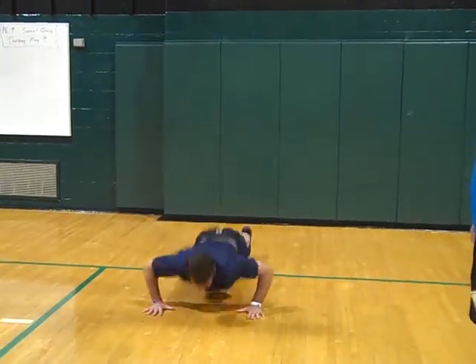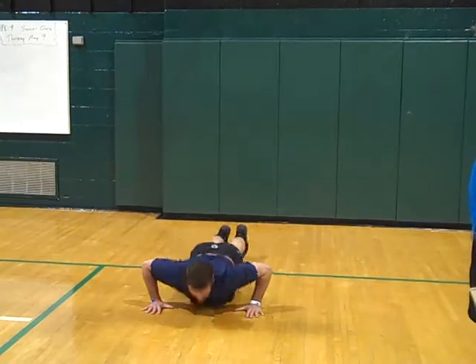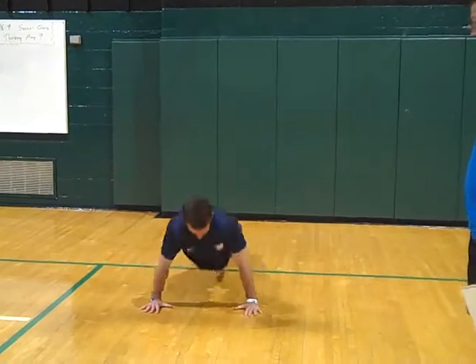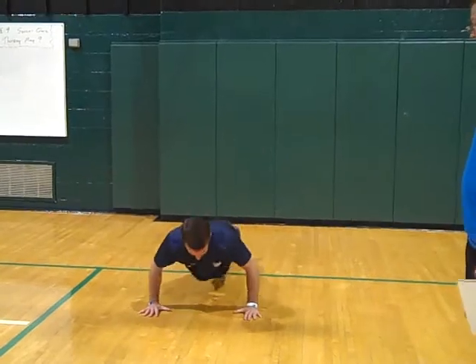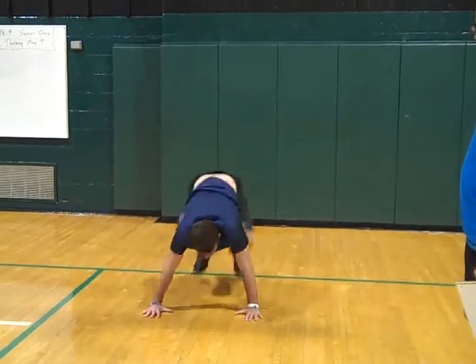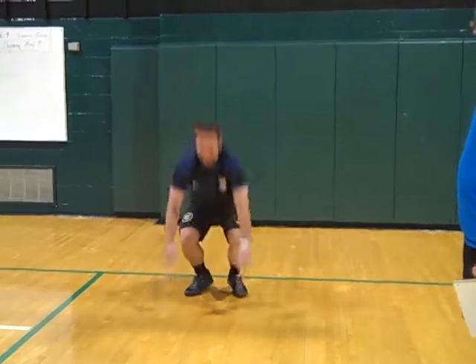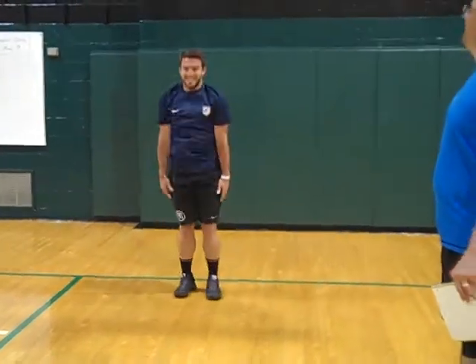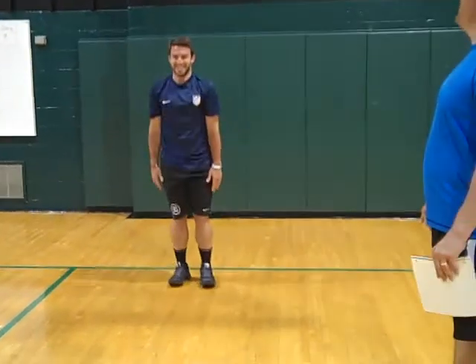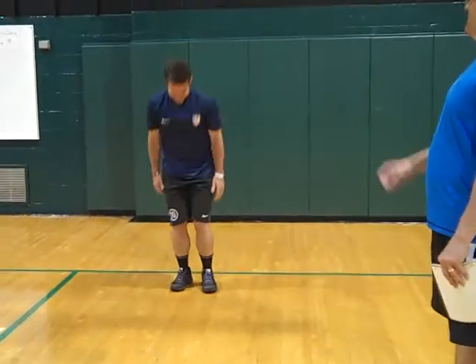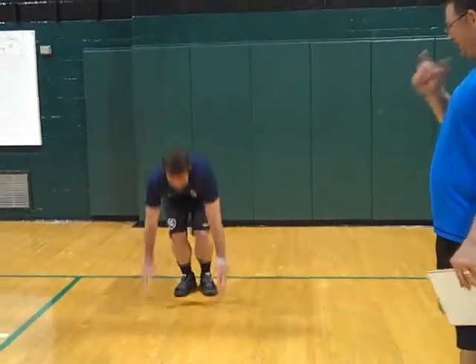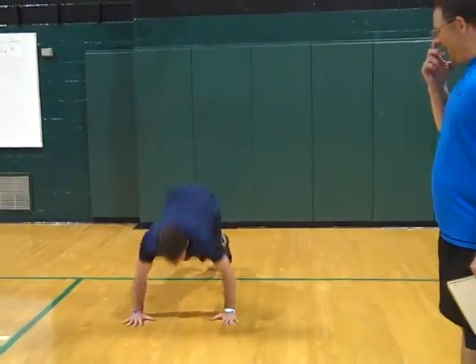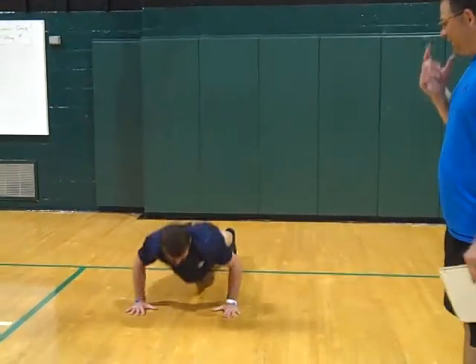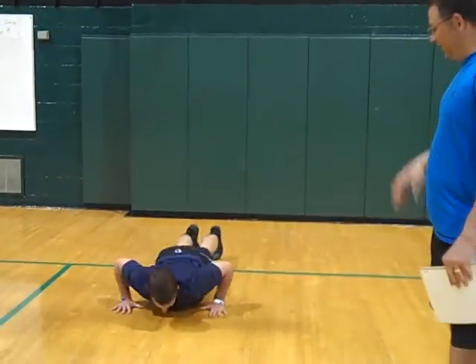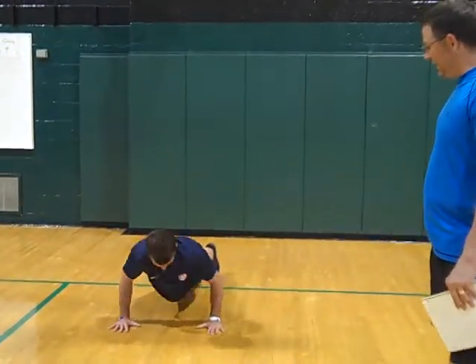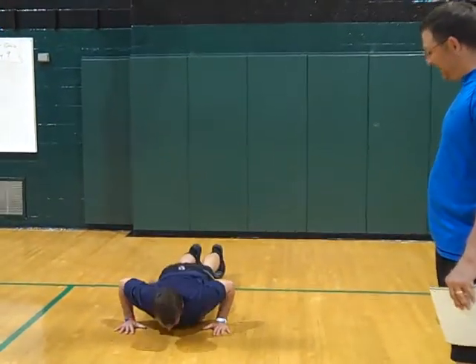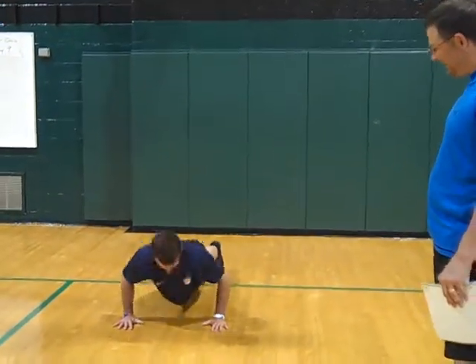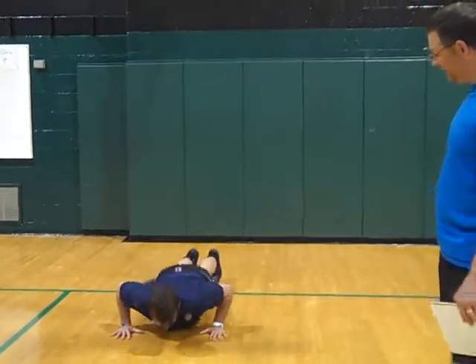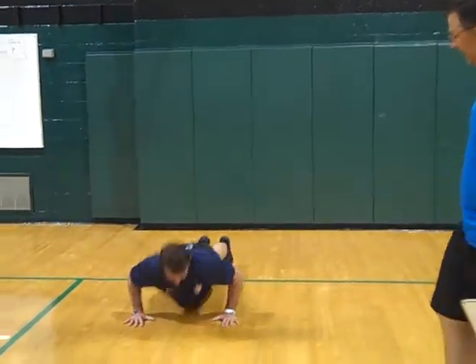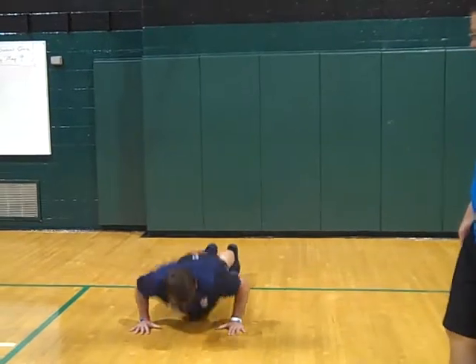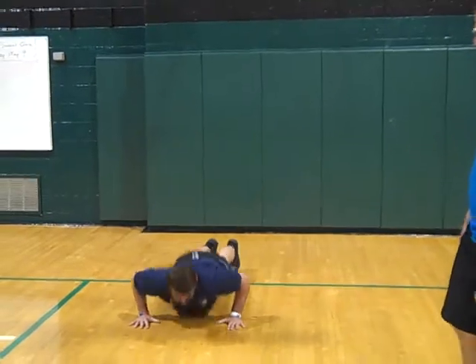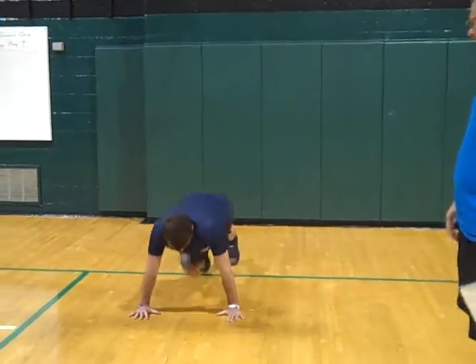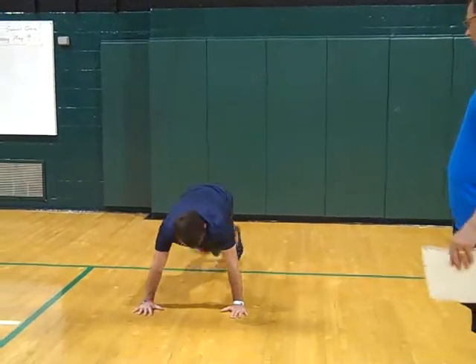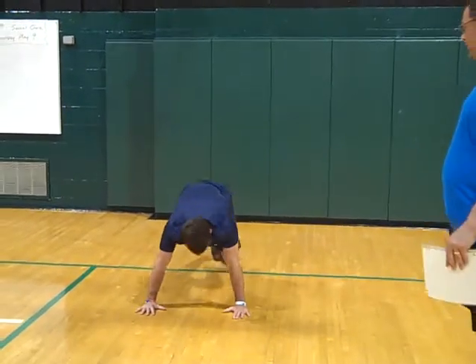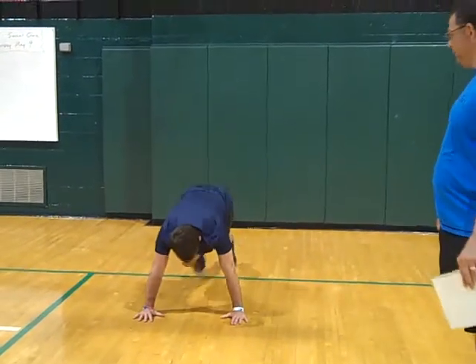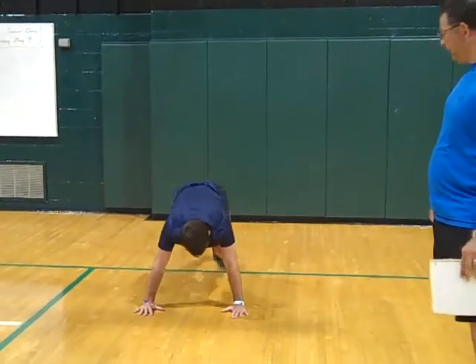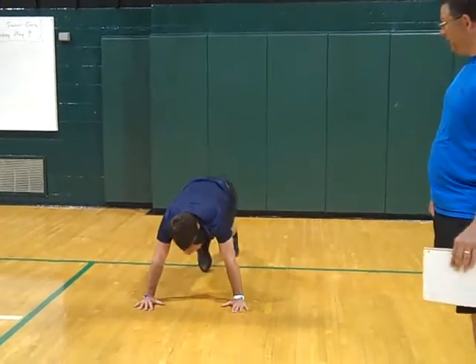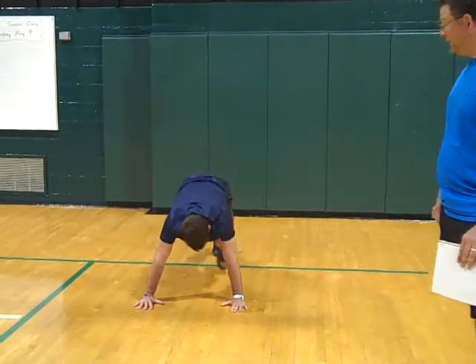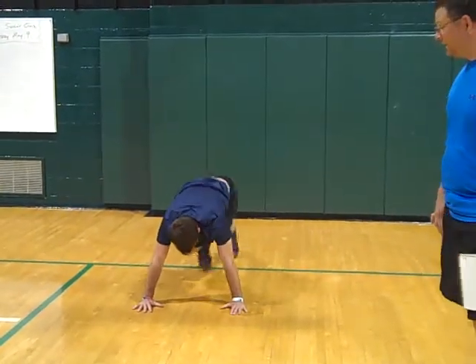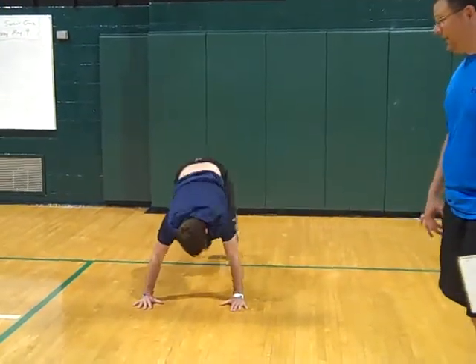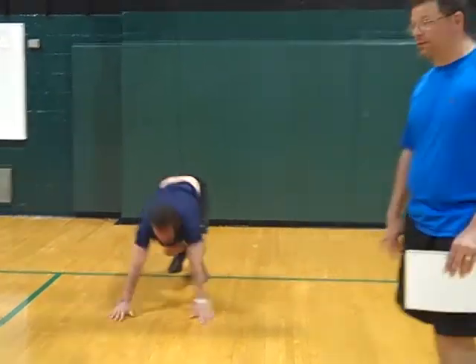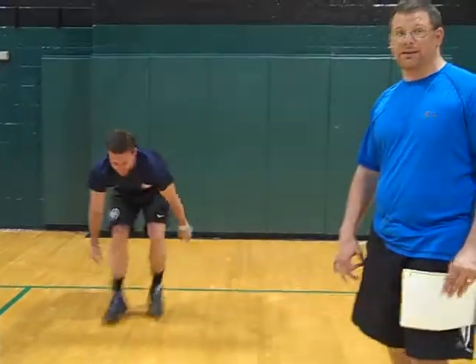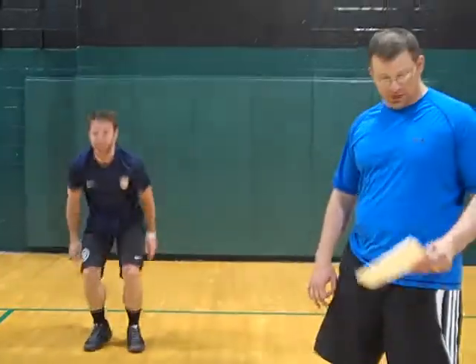Stand up, then back down. Four push-ups — three, four — and then eight floor runs: two, three, four, five, six, seven, eight. Great. Thanks, Coach.